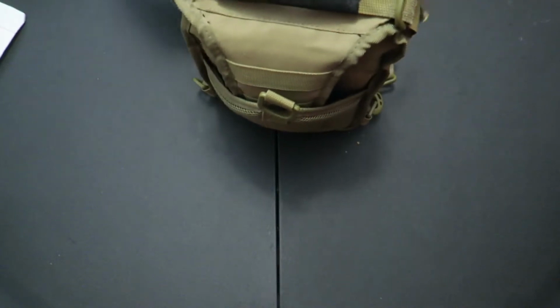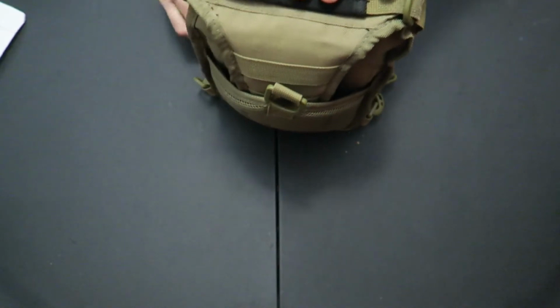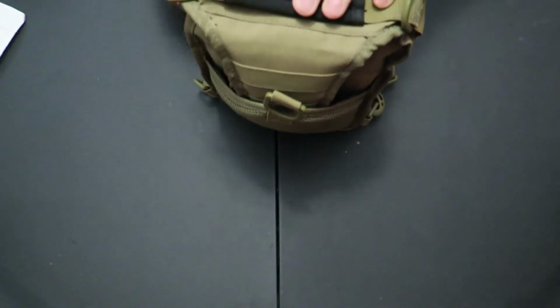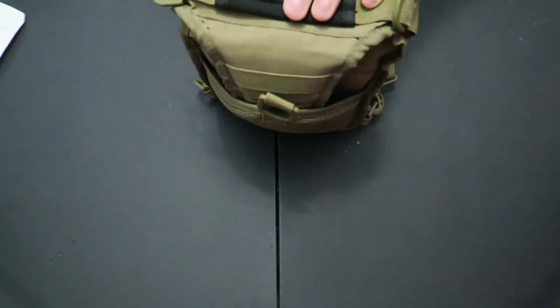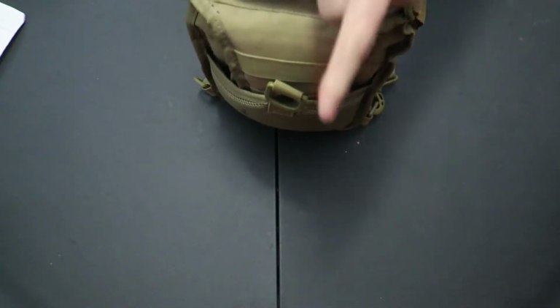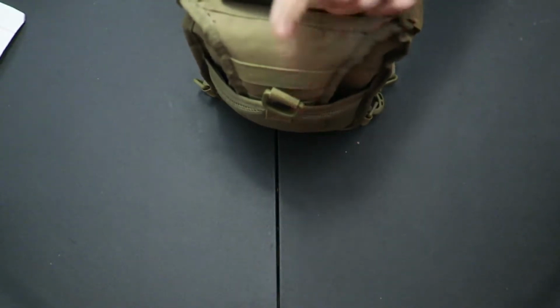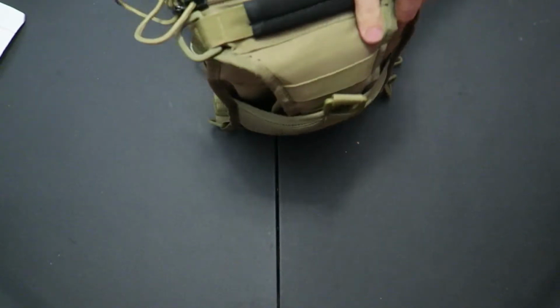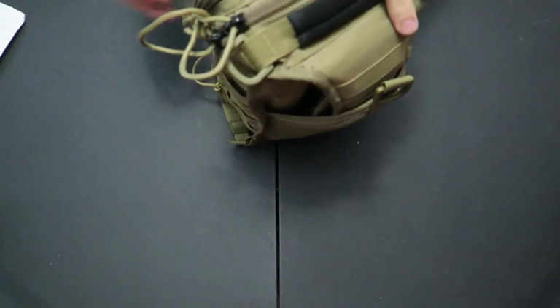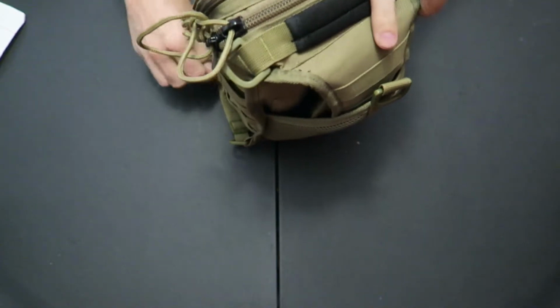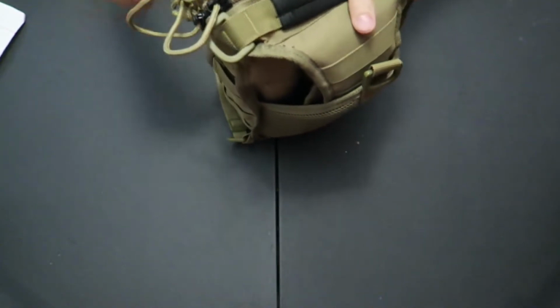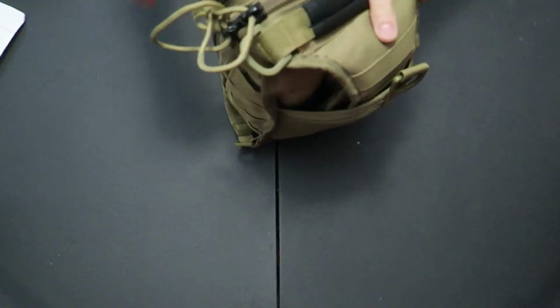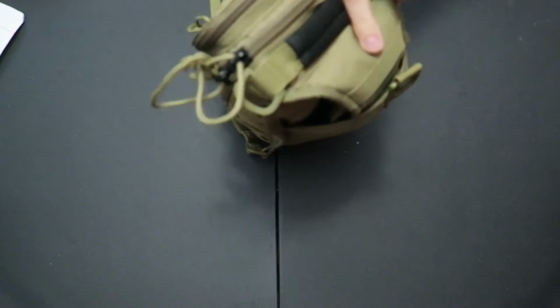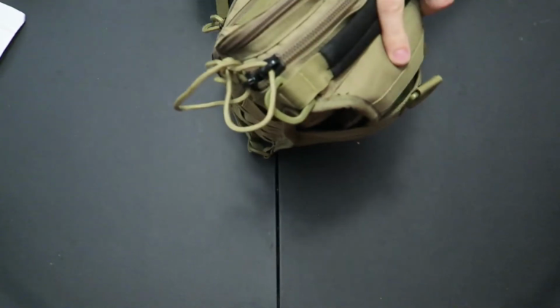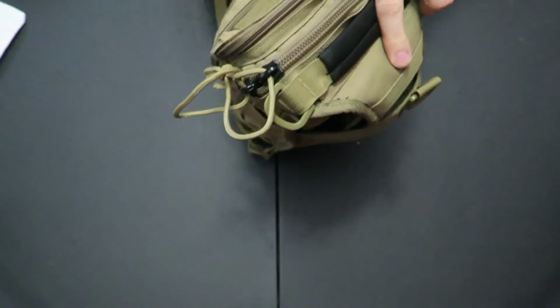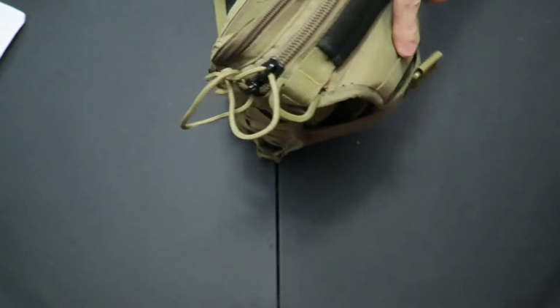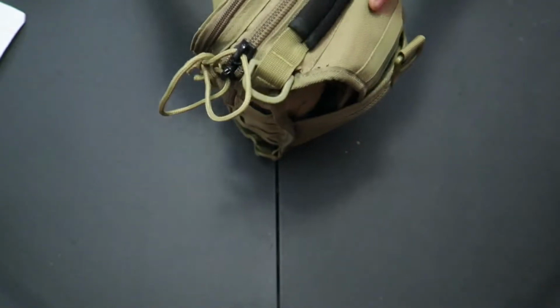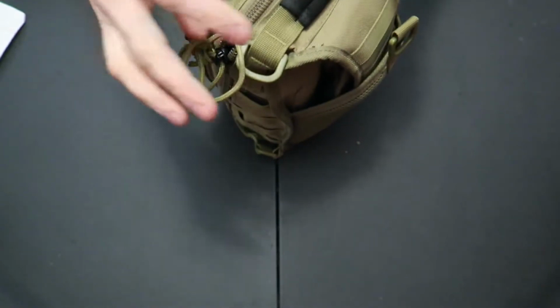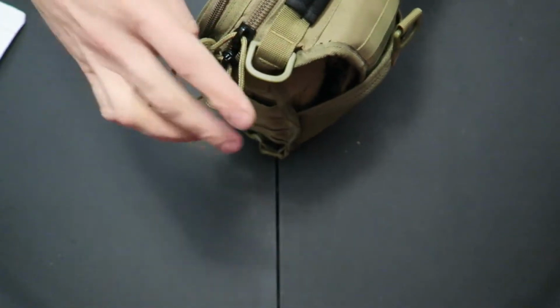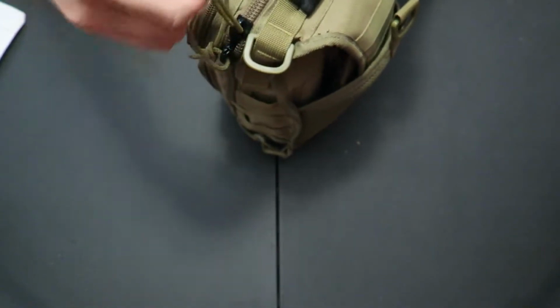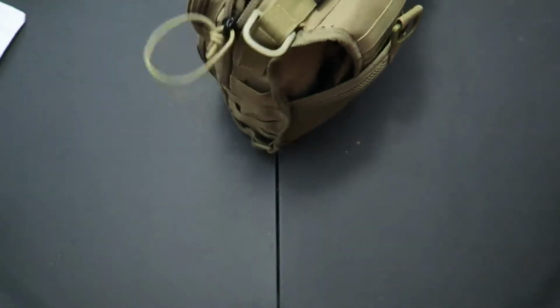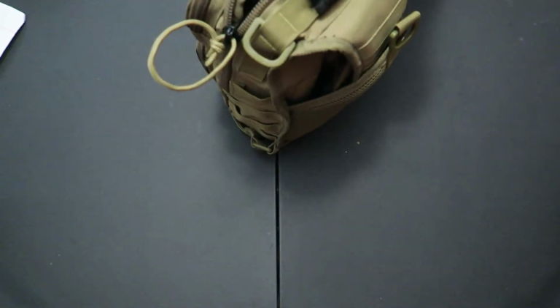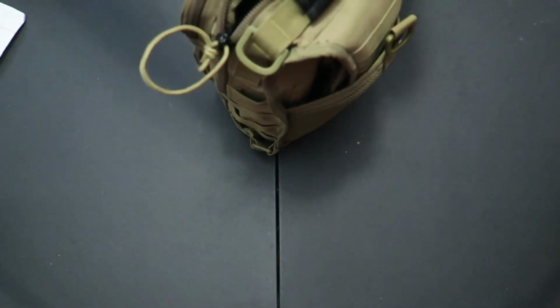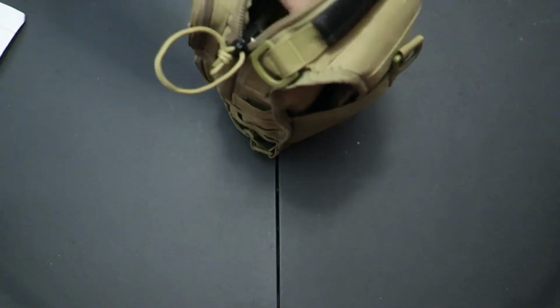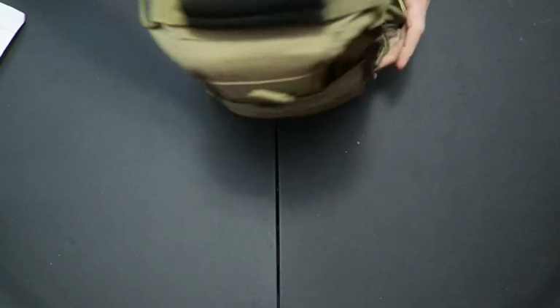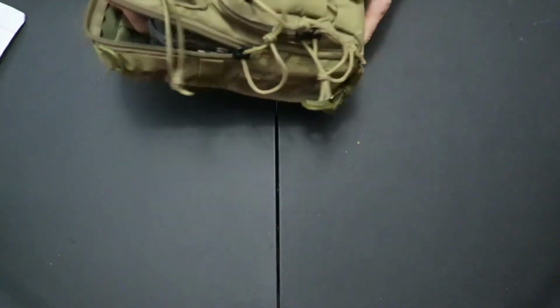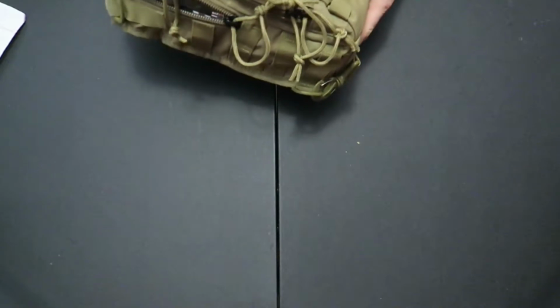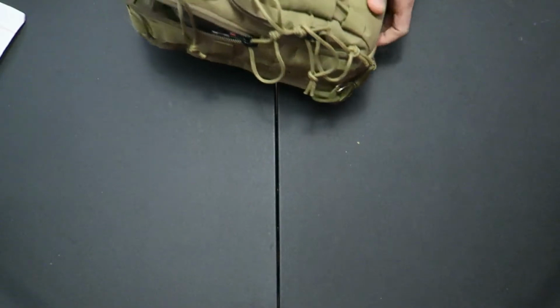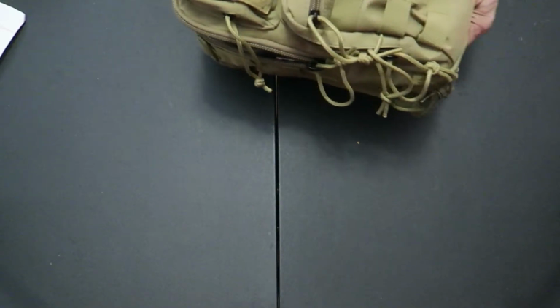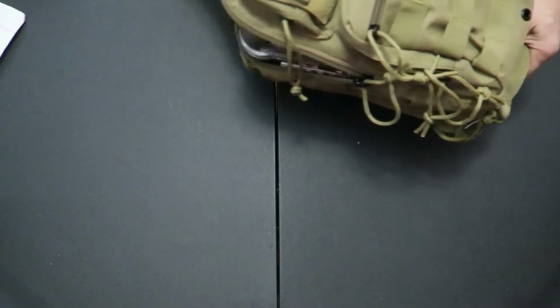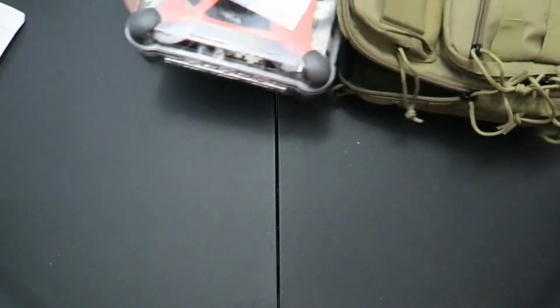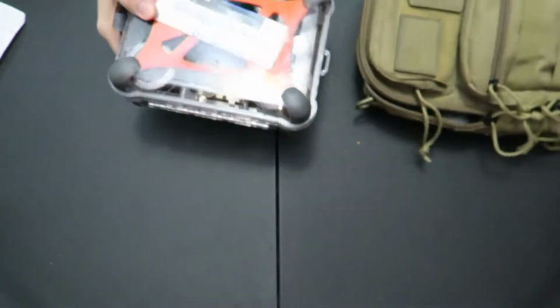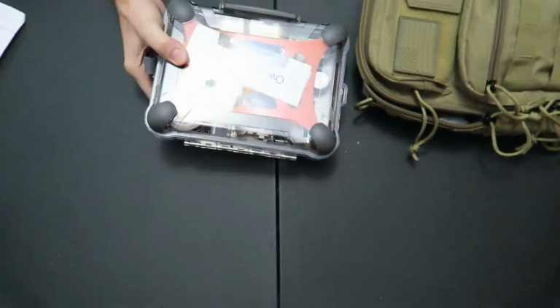How I decided, with this evolution anyway, of how I was going to package up this HB-1B and accessories — in the main compartment of the bag we have this box right here.